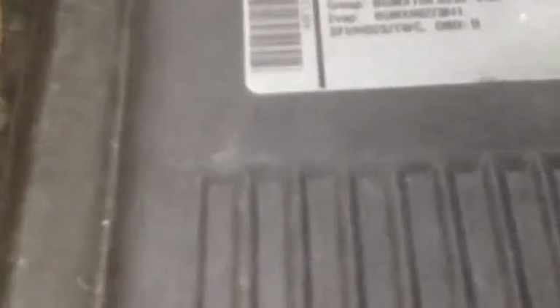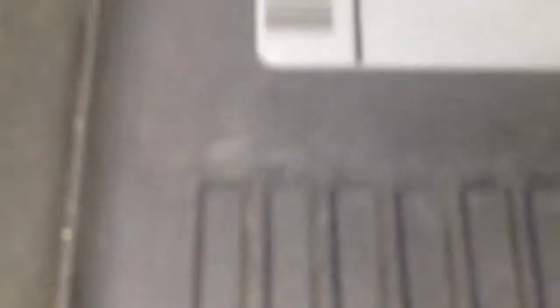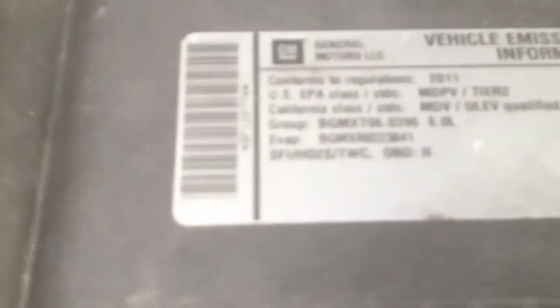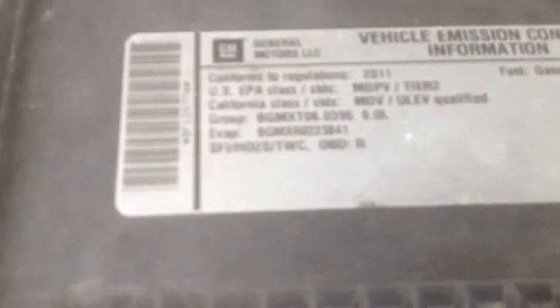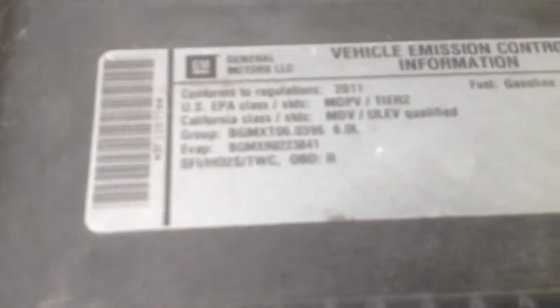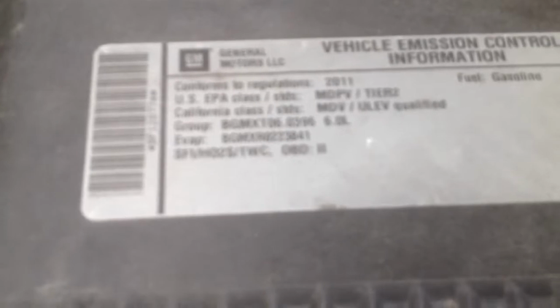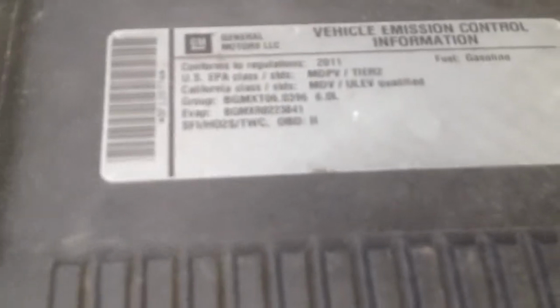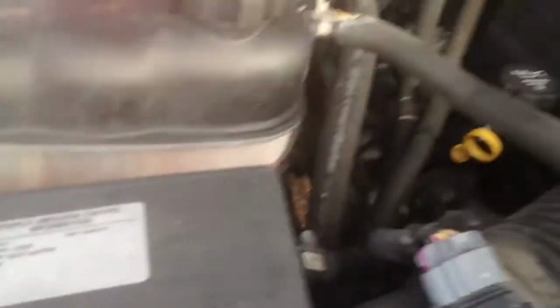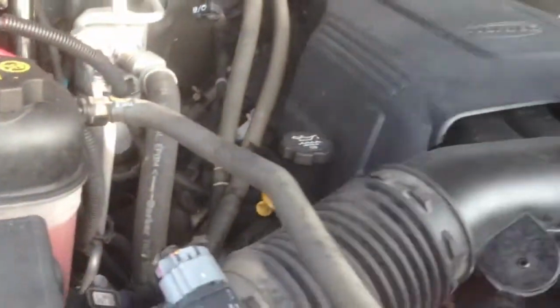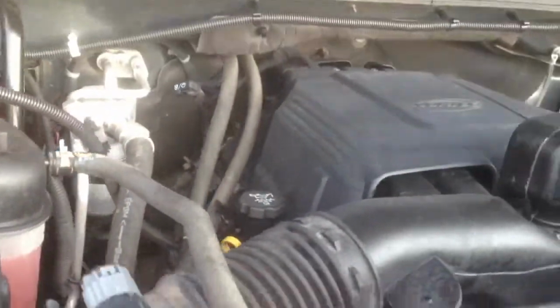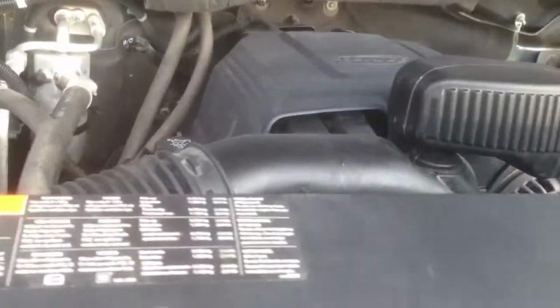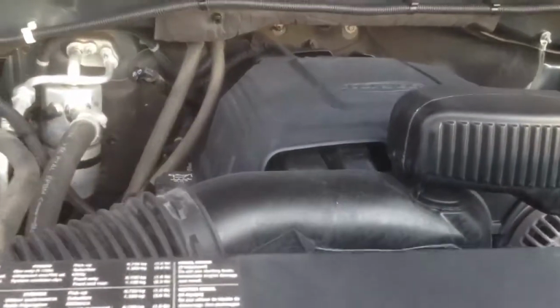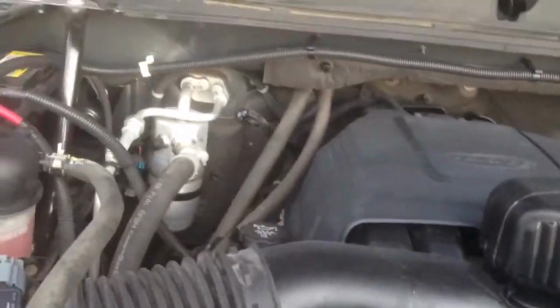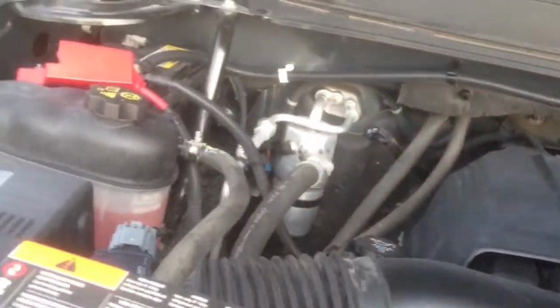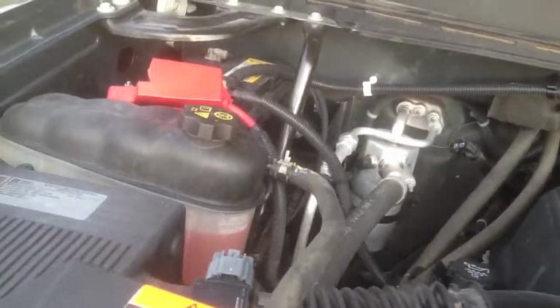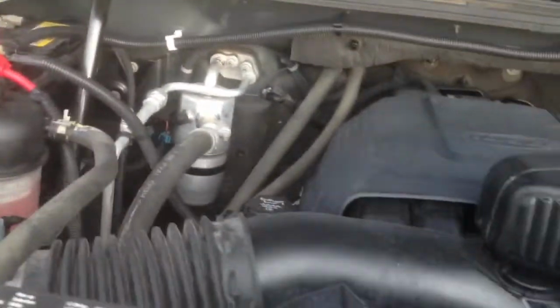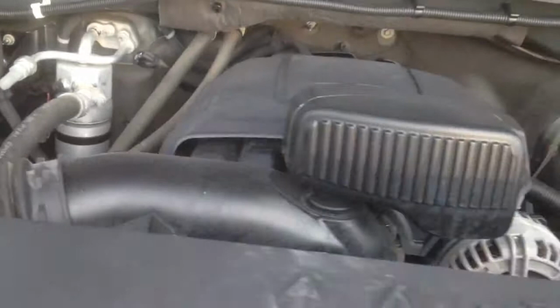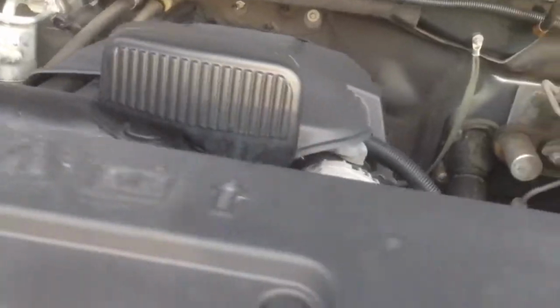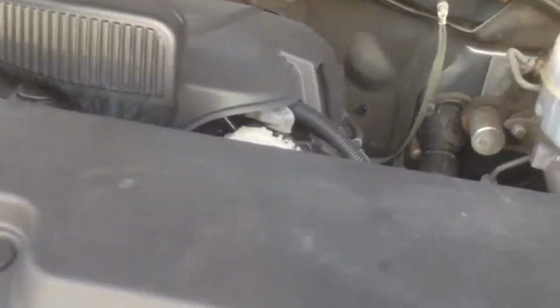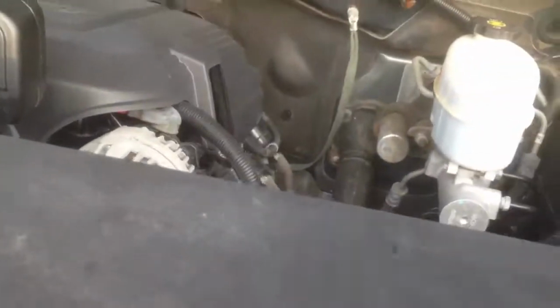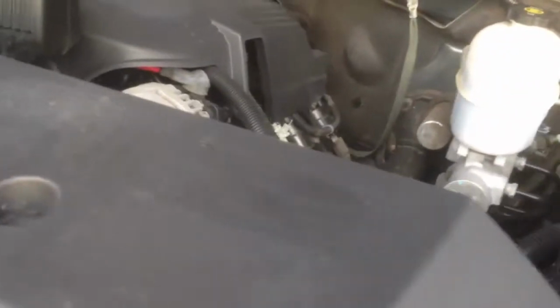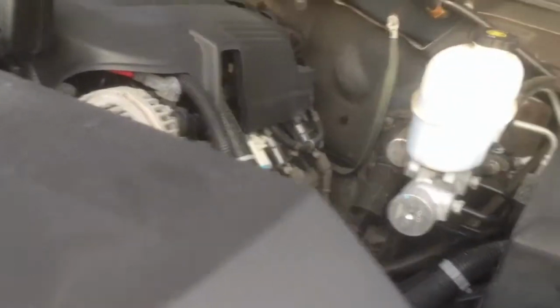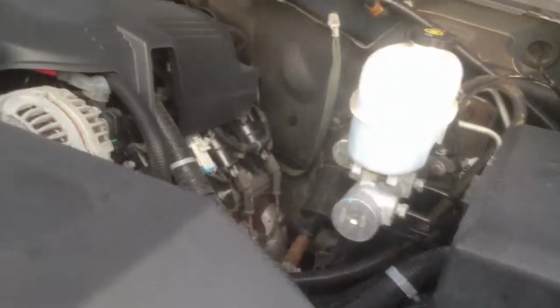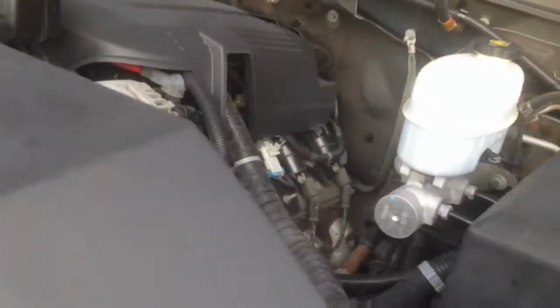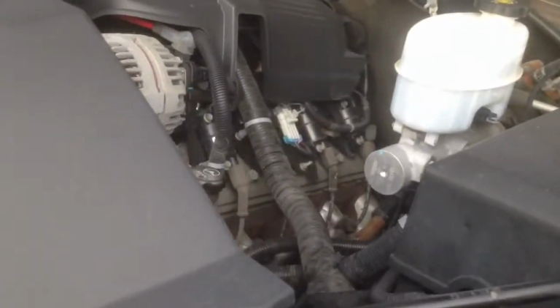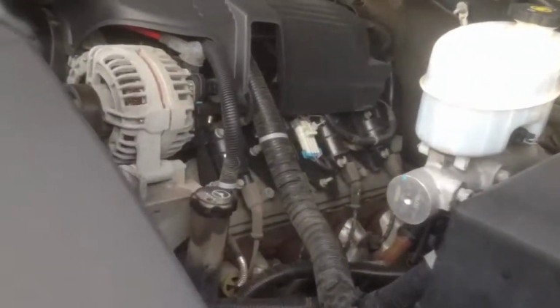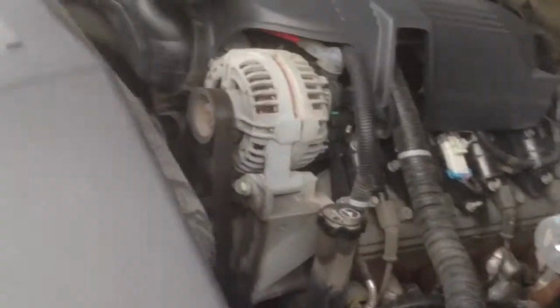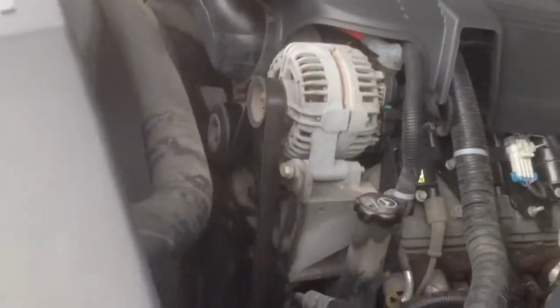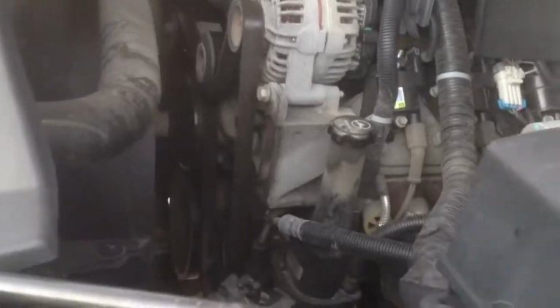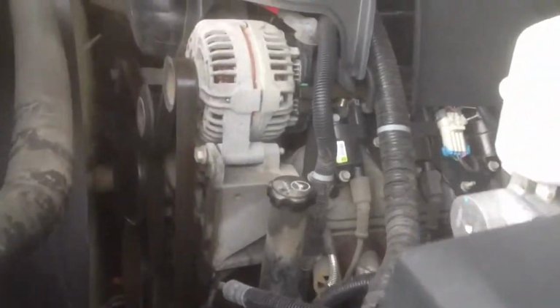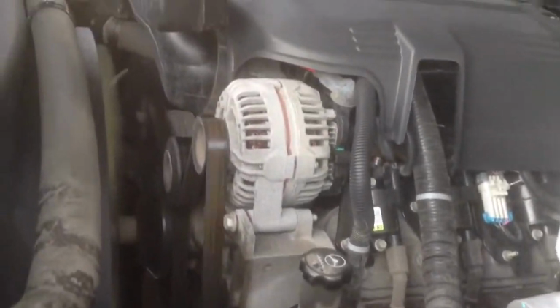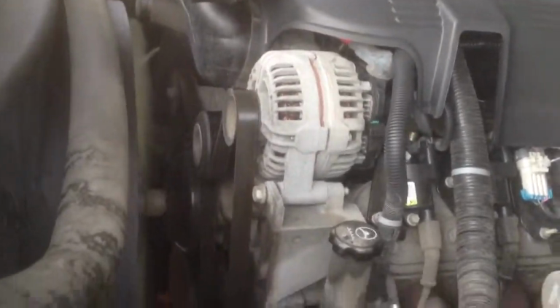As you can see, it's a 6.0 liter. Runs like a champ. Like I said, they do get serviced at our Country Chevrolet service shop. Very clean underneath the hood.